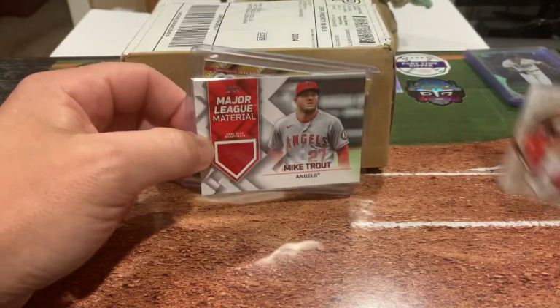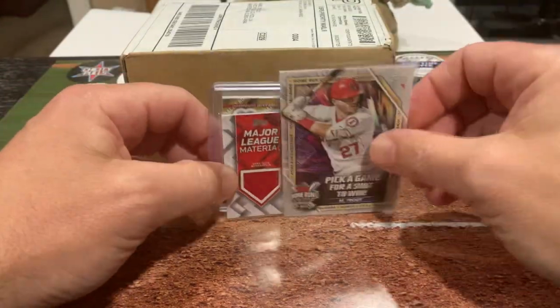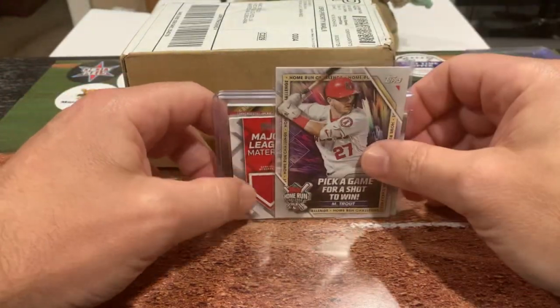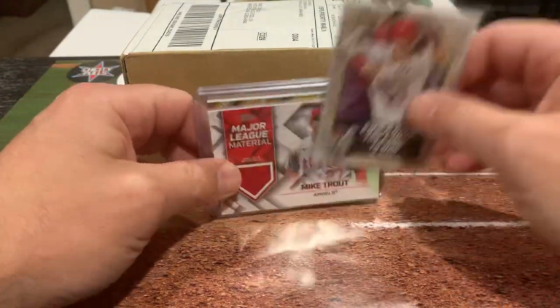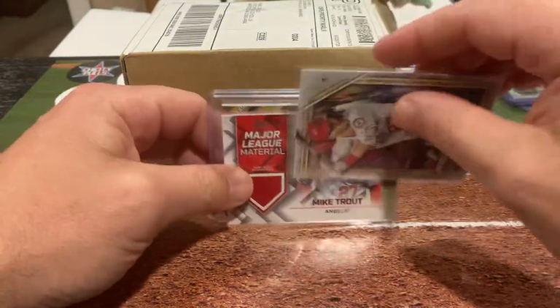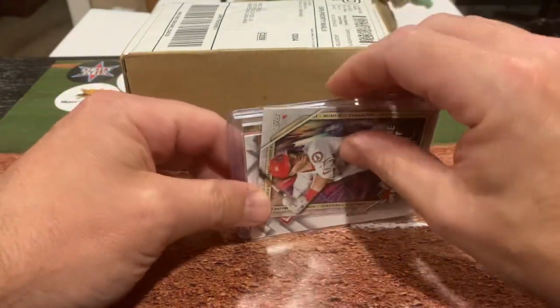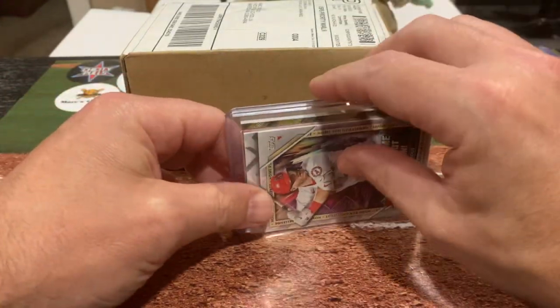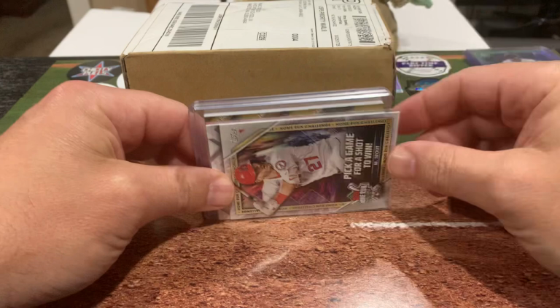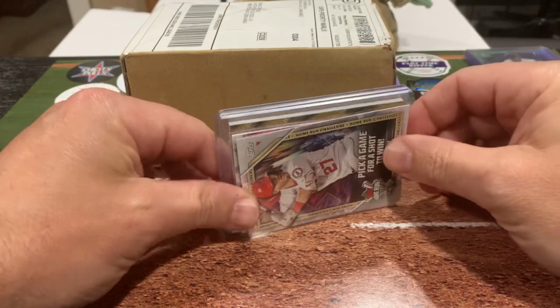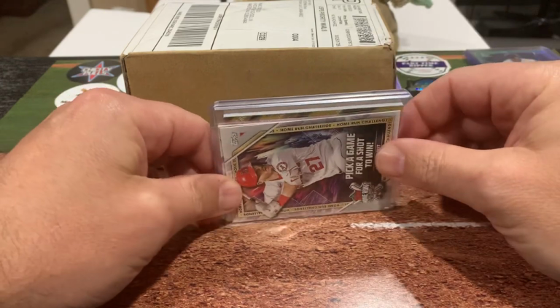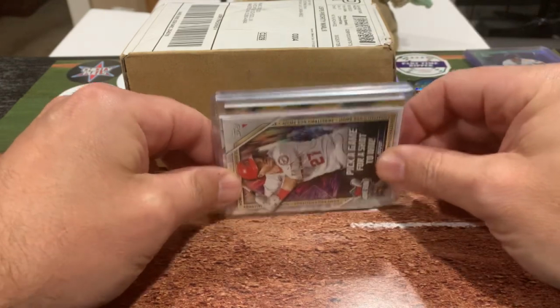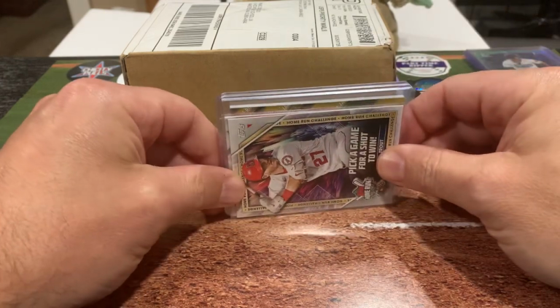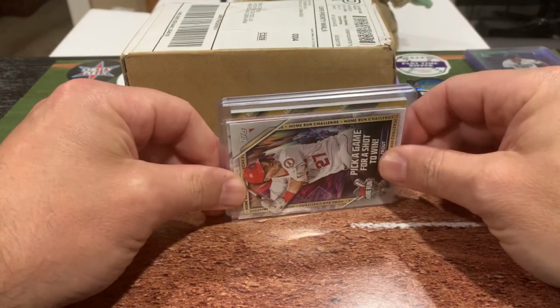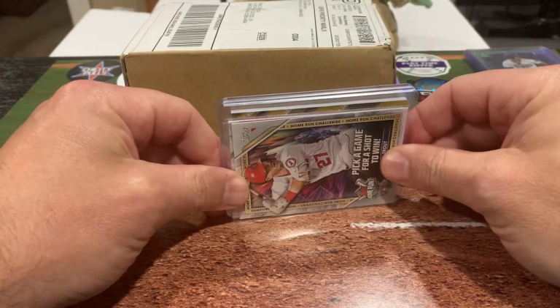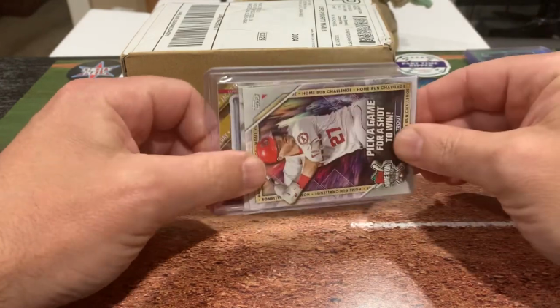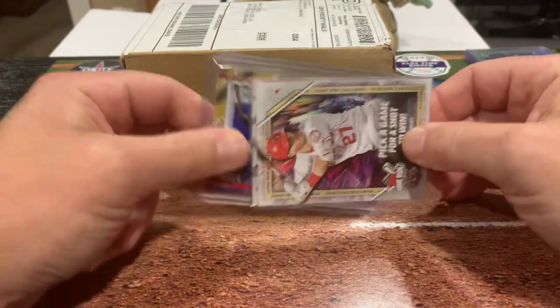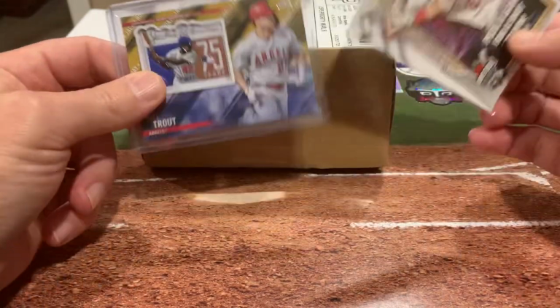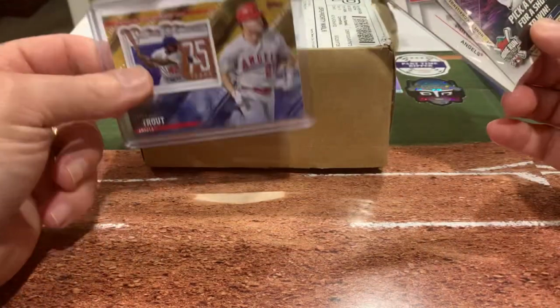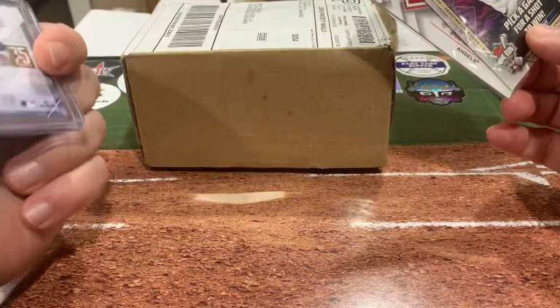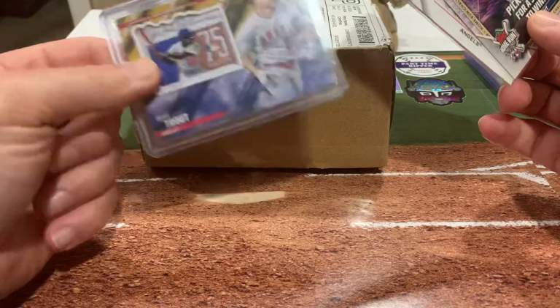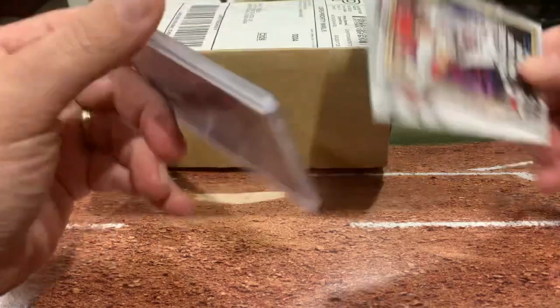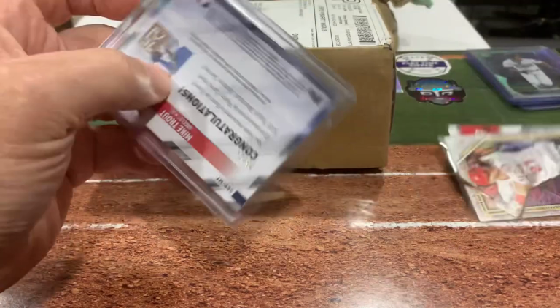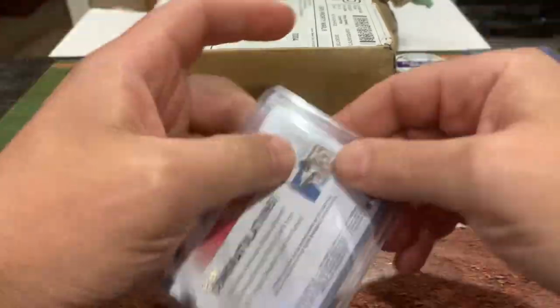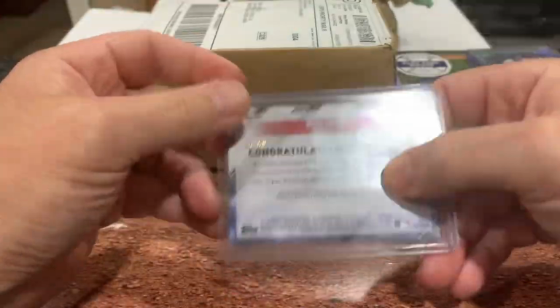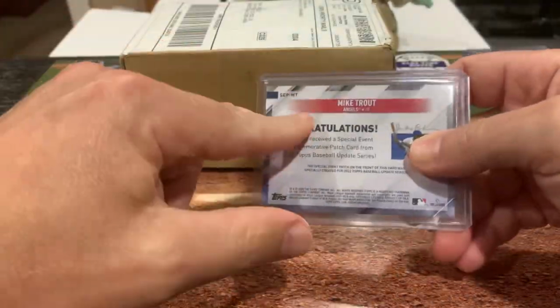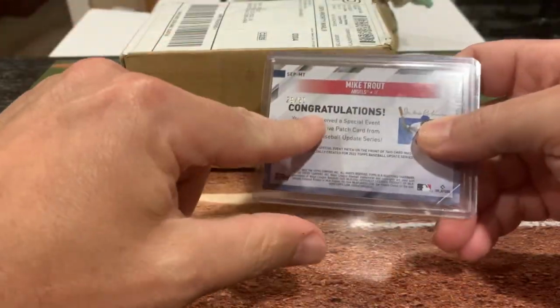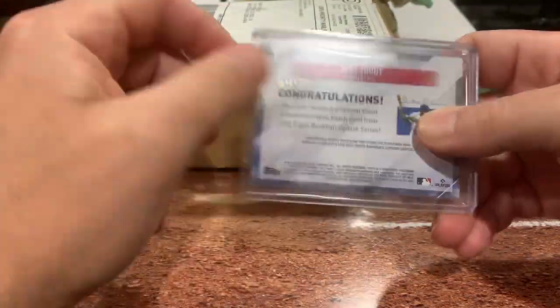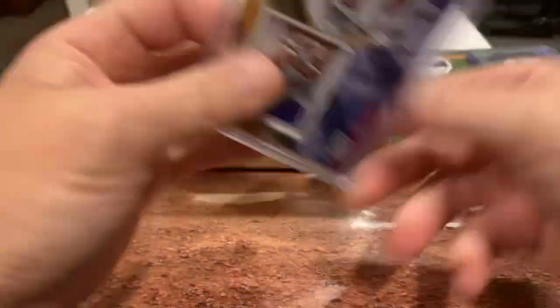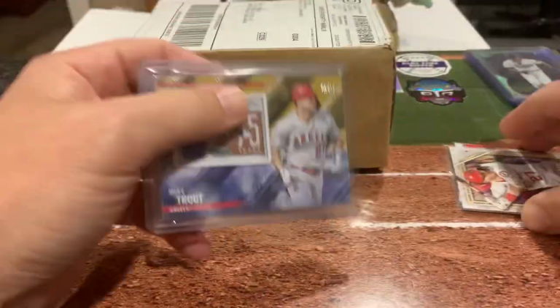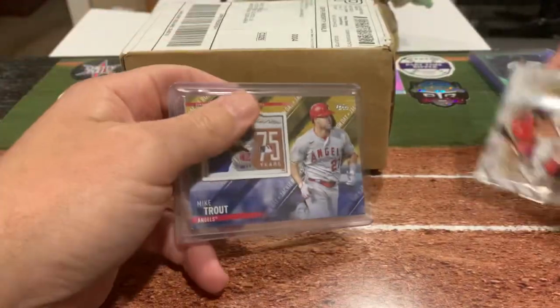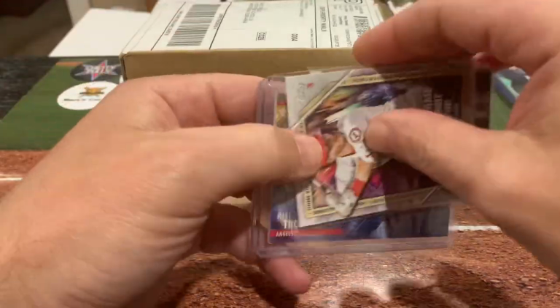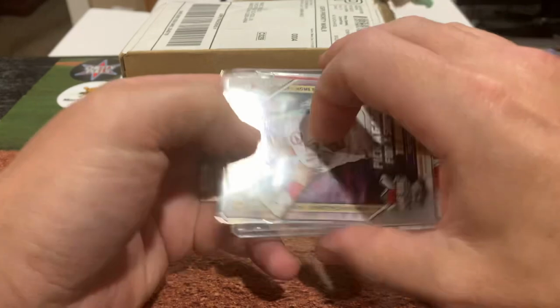So go check that out — there's still time. If you're not a subscriber, jump in and subscribe and be a part of this. We're giving away free cards every week, and this week there is a Mike Trout Gold numbered to 250 relic that could be yours.